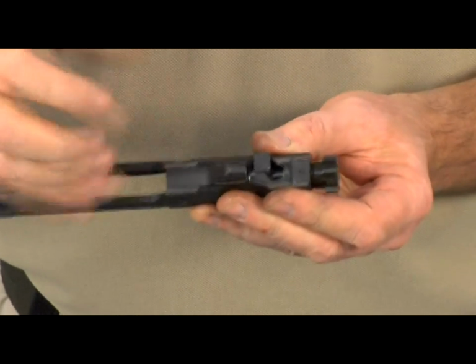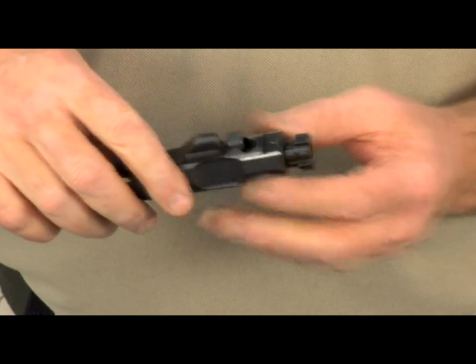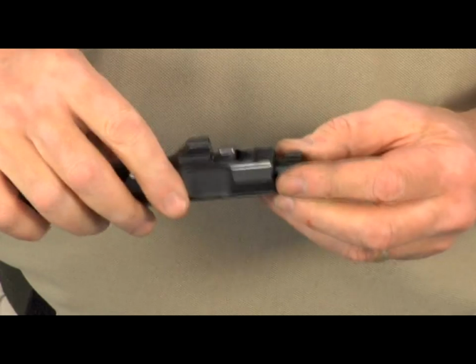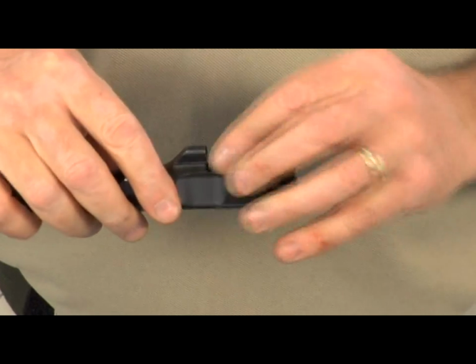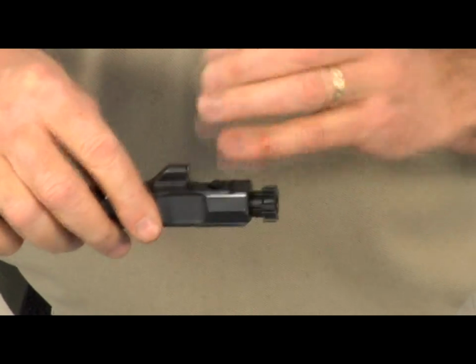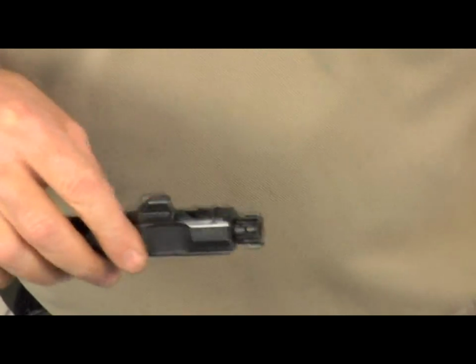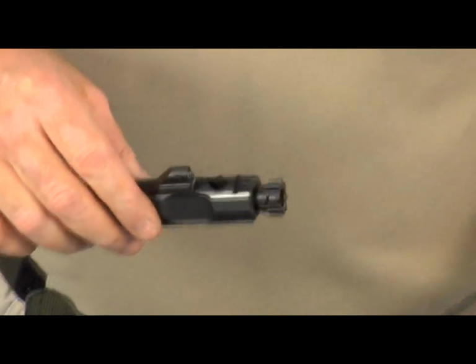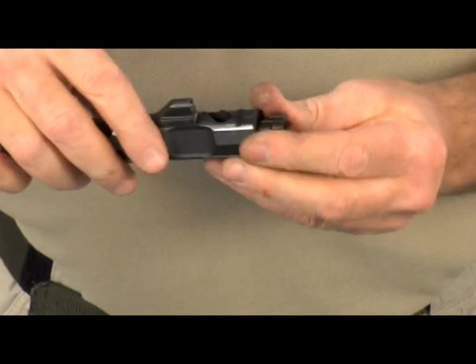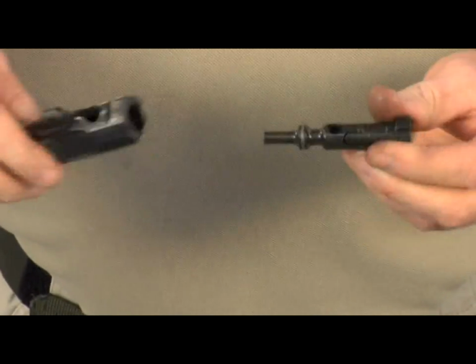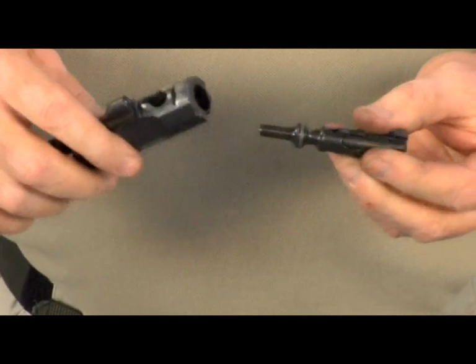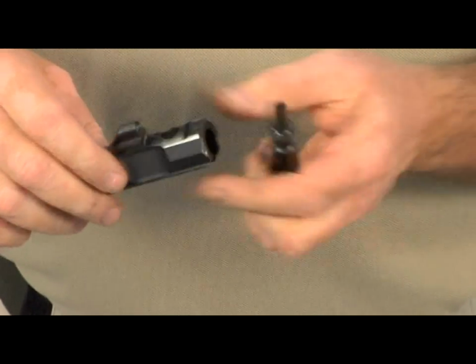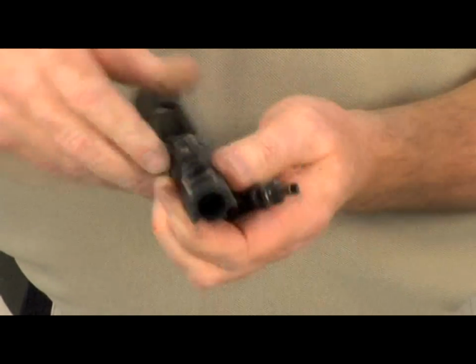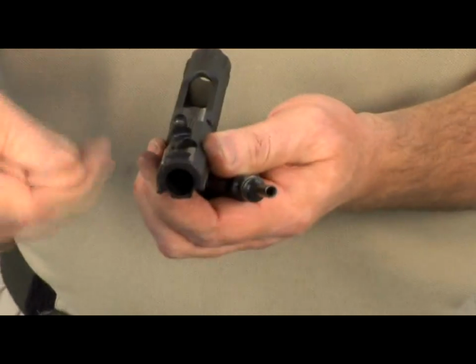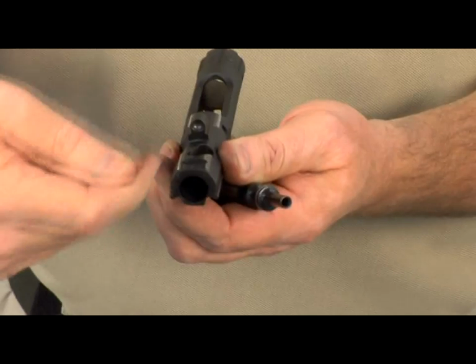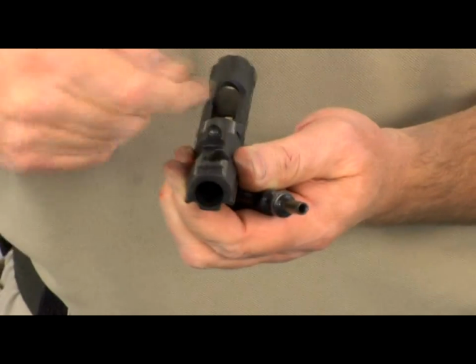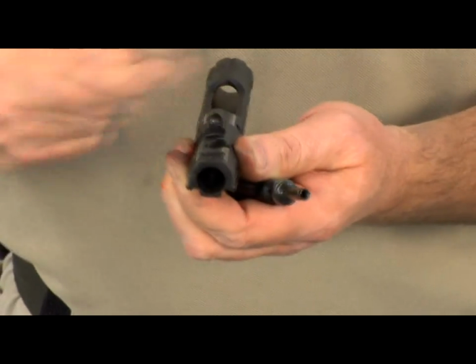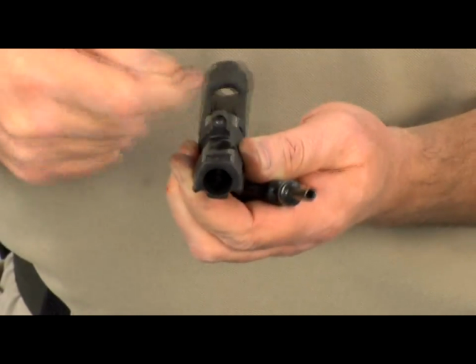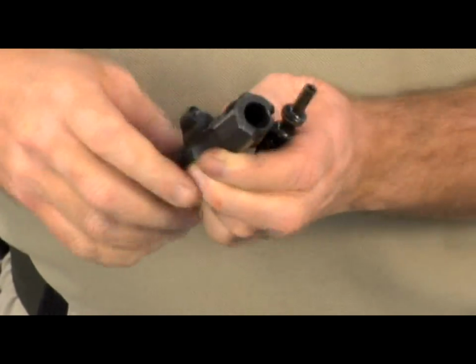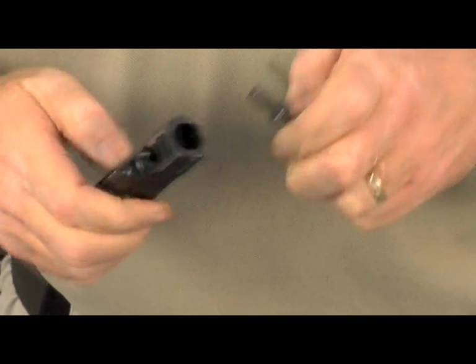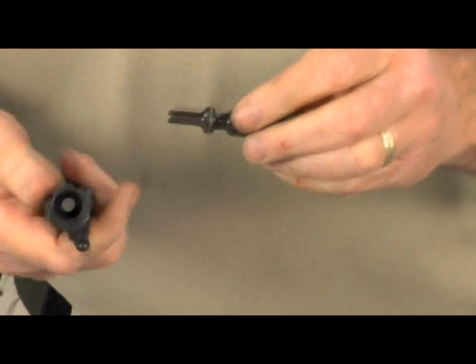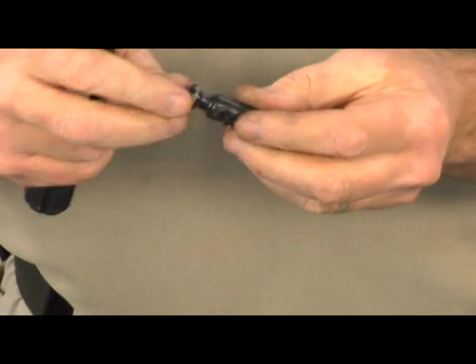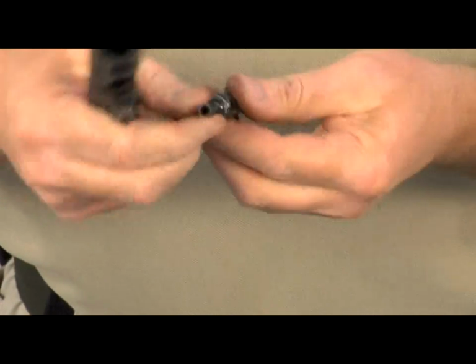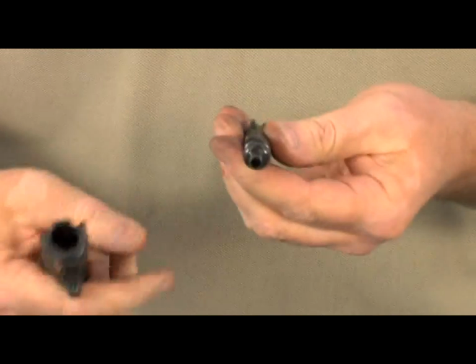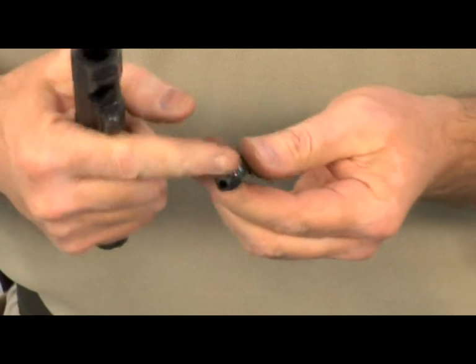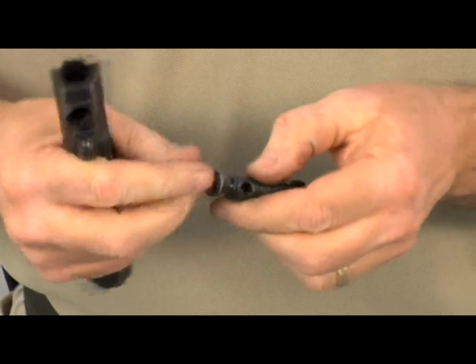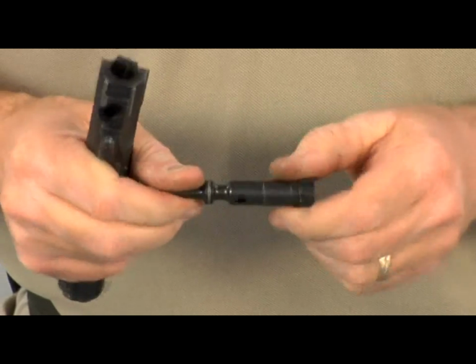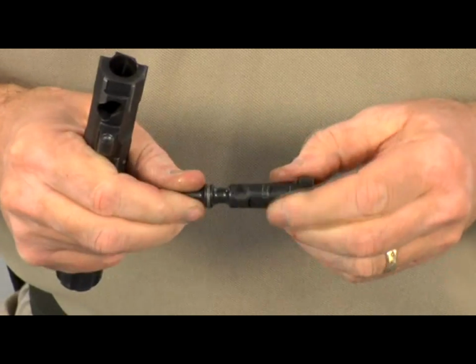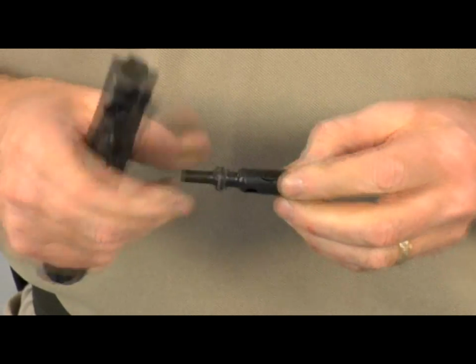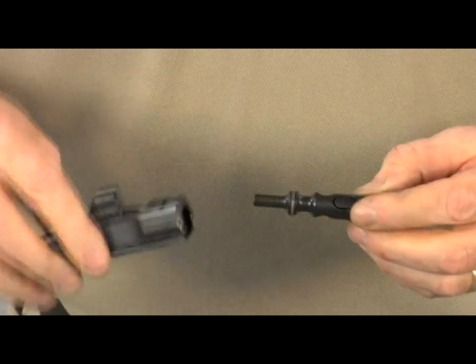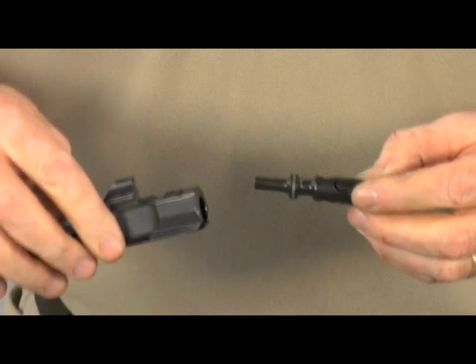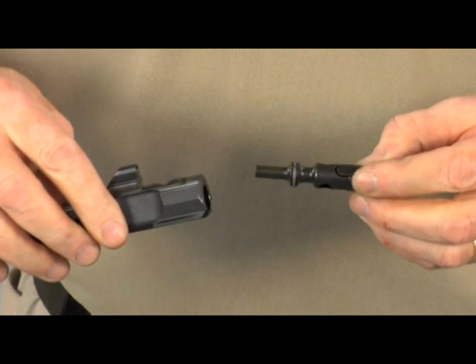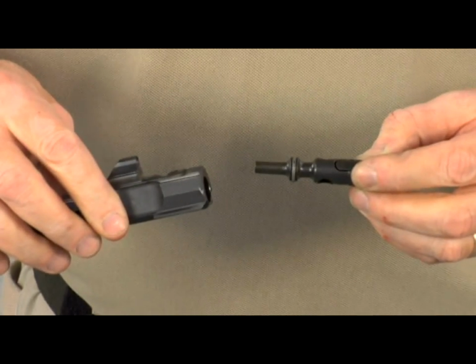With the bolt removed, you can also see that no gas or residue can enter through the key and get into the carrier or the bolt. Gone is the necessity to clean the bolt and carrier. With the 516, all that needs cleaning is the valve and pushrod.